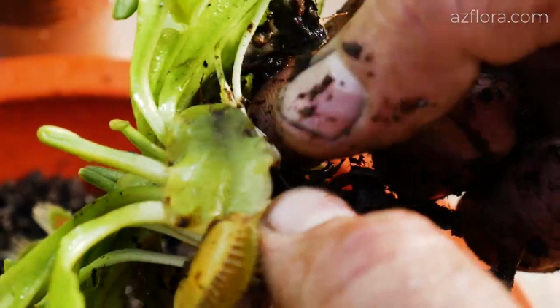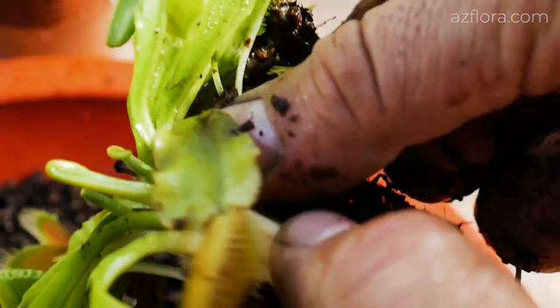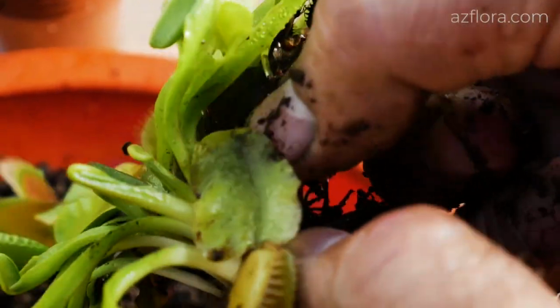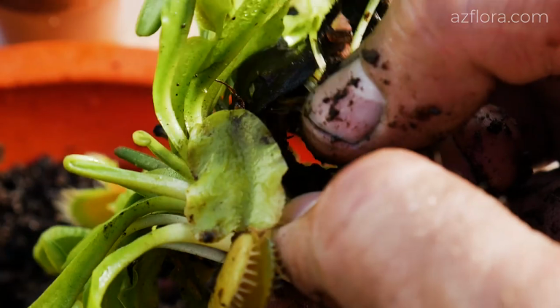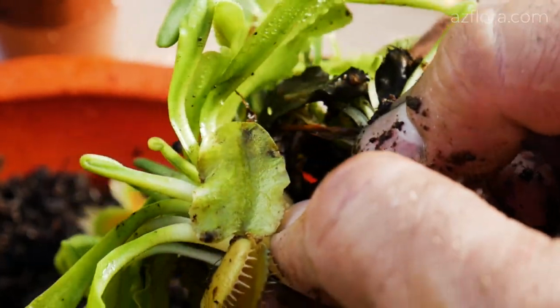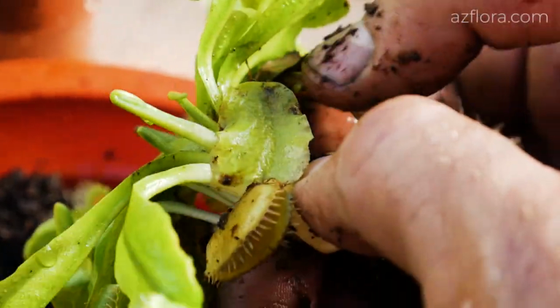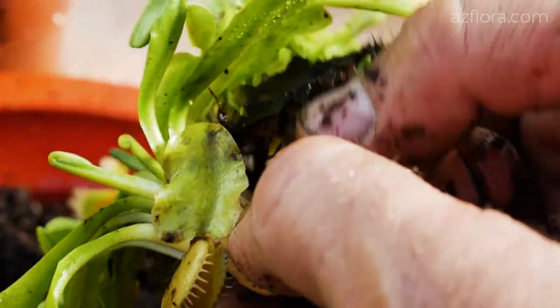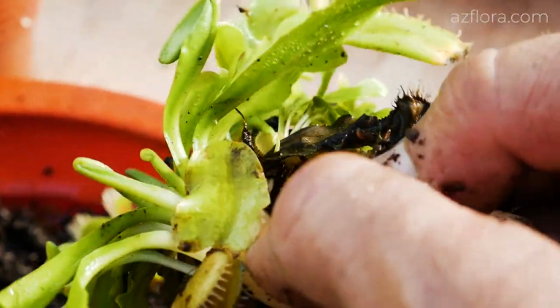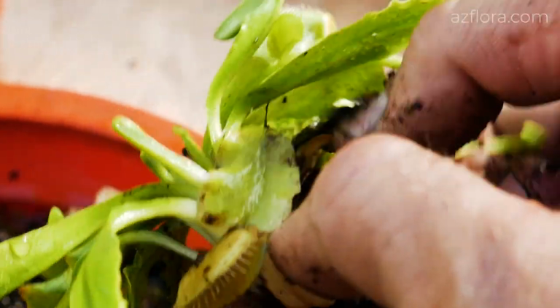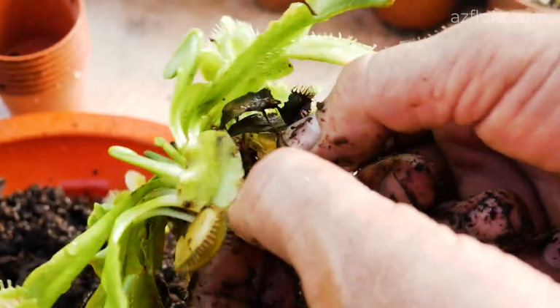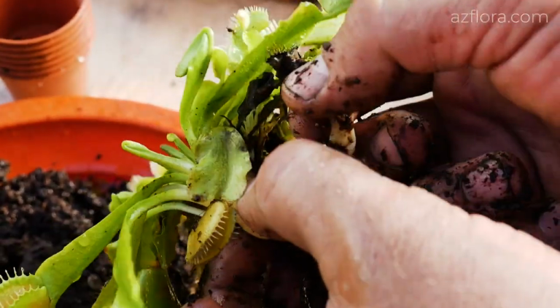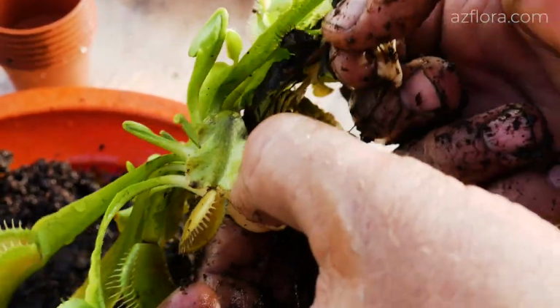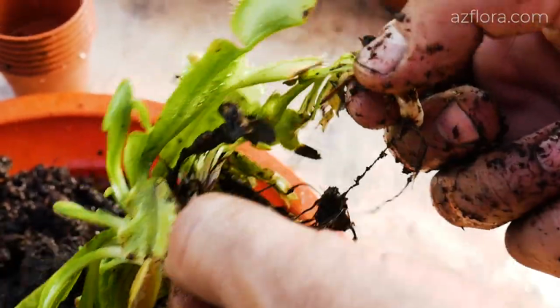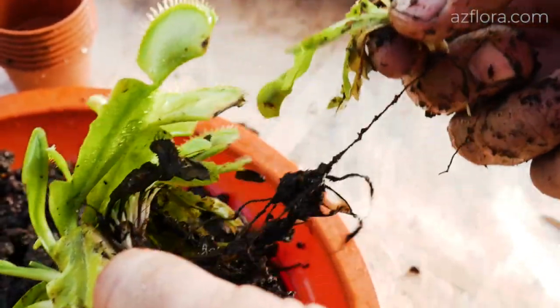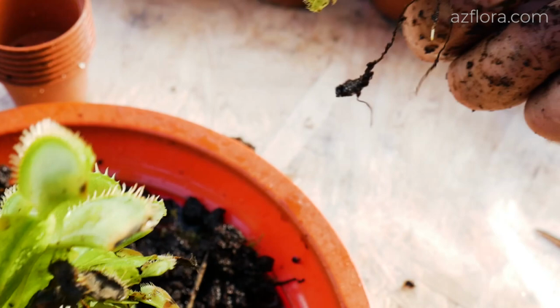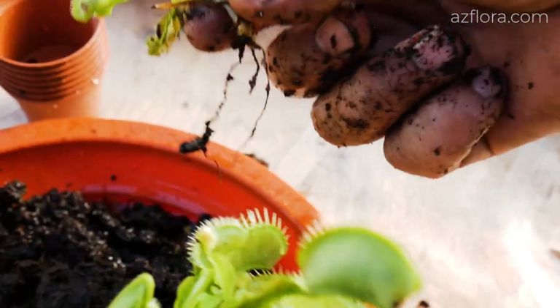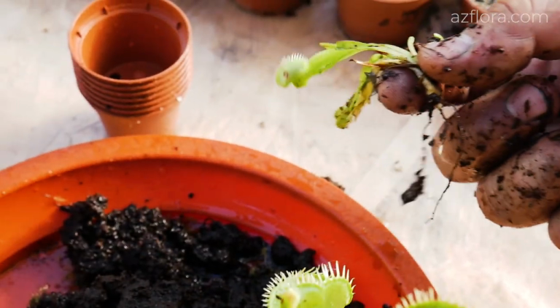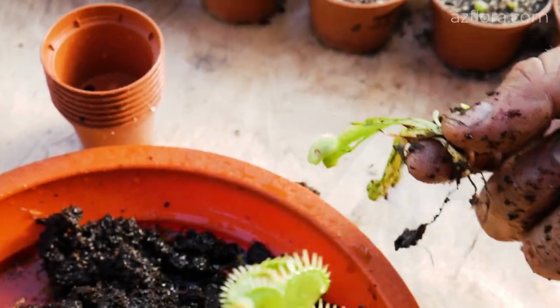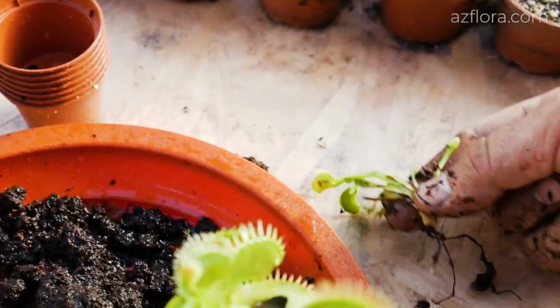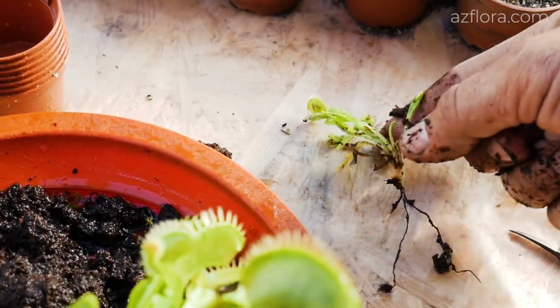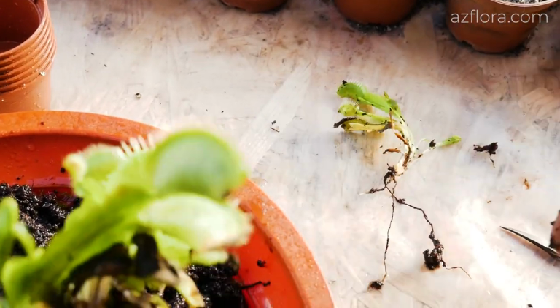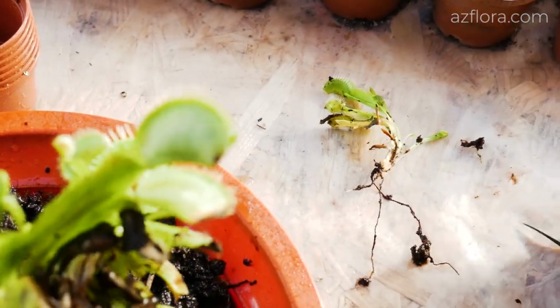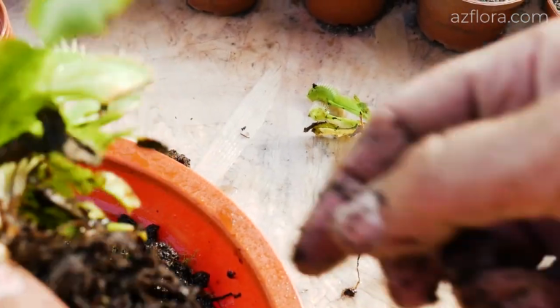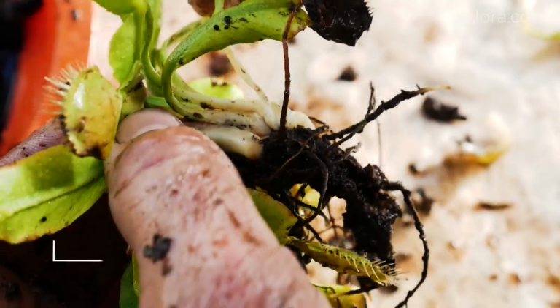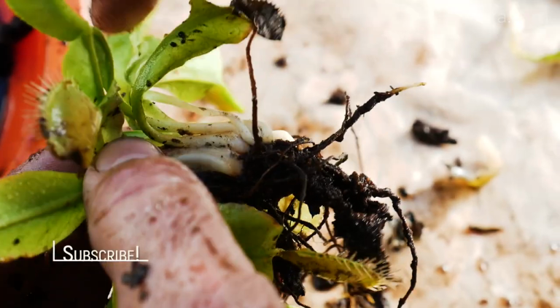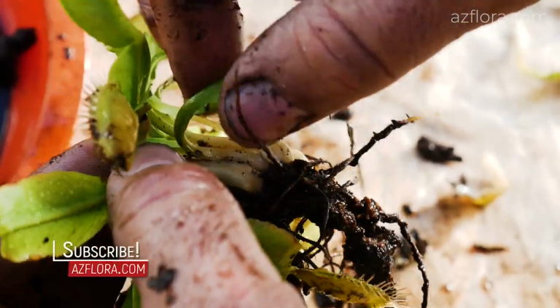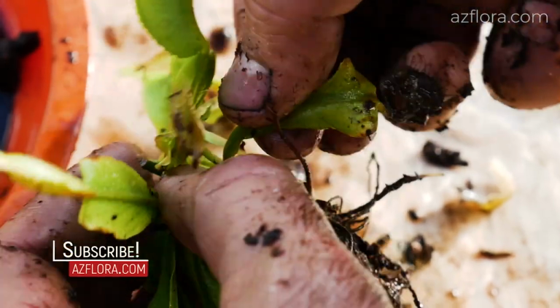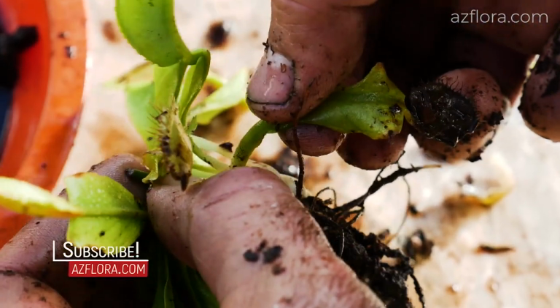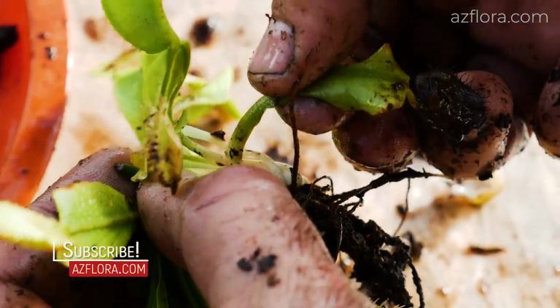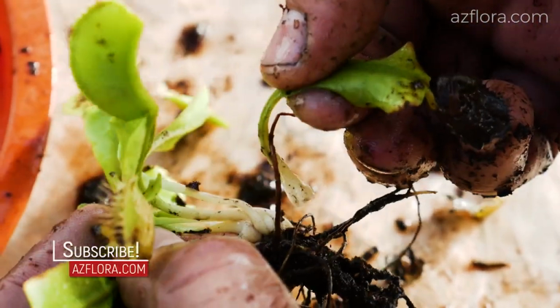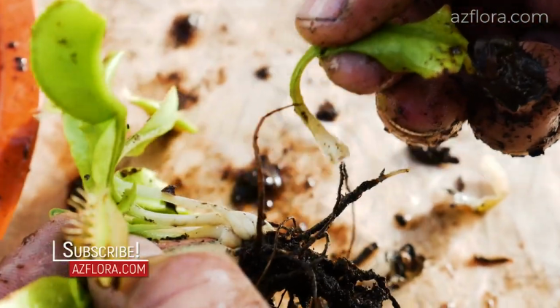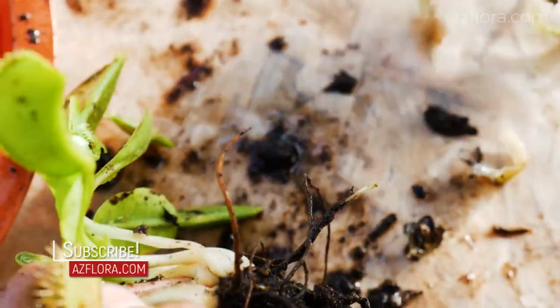The baby plant separates easily — there is no visible connection with the mother plant. After we divided the bush, we clean the plant from dead and damaged leaves, as well as bad roots.